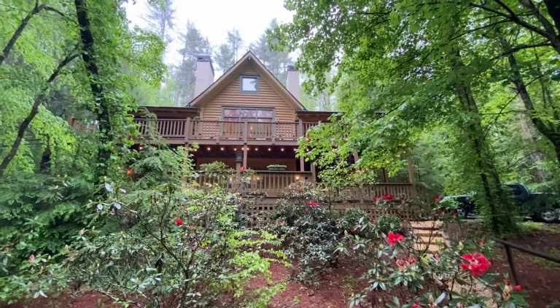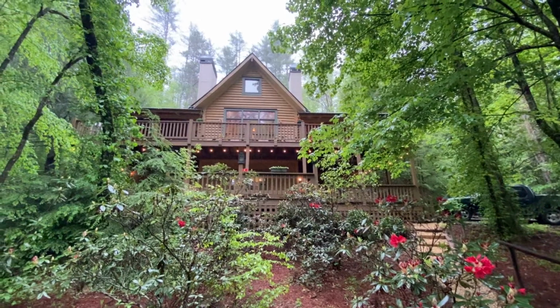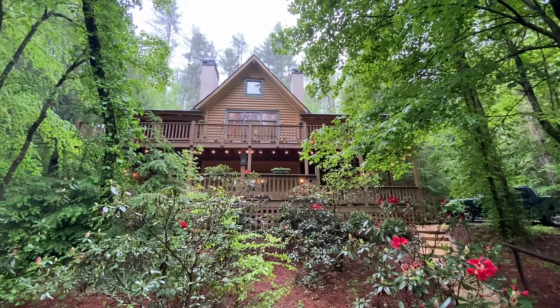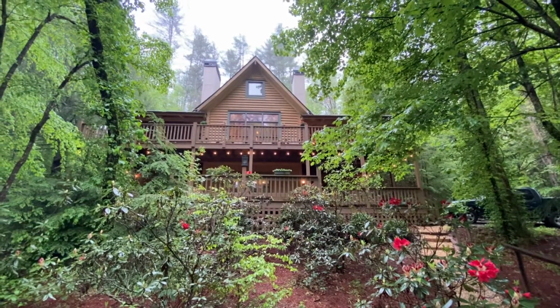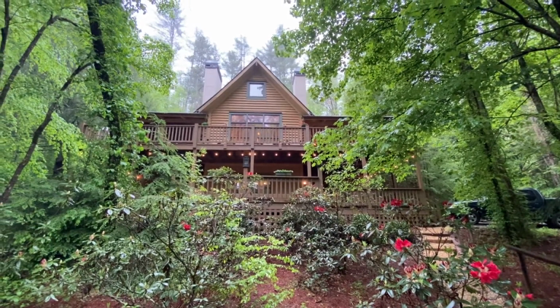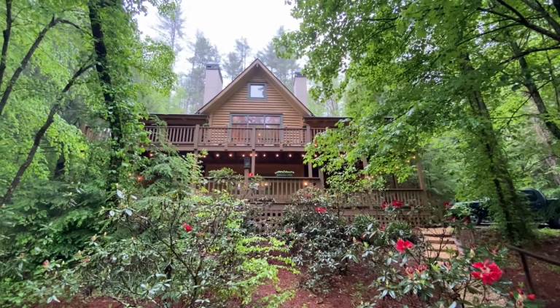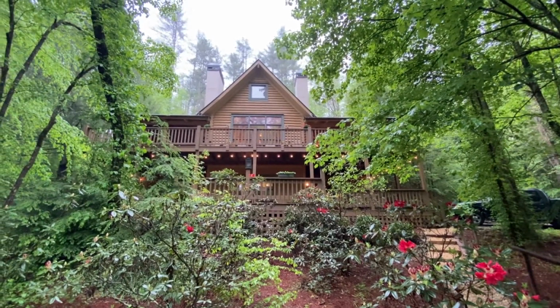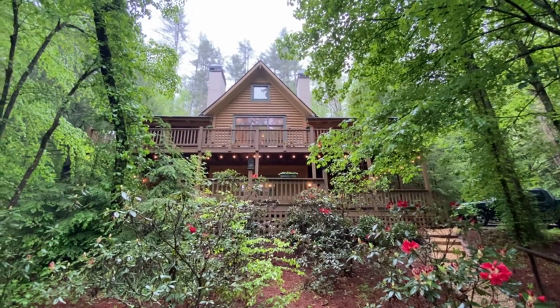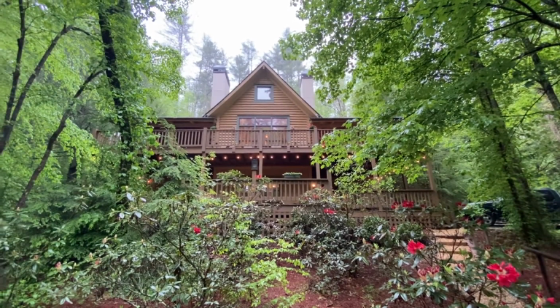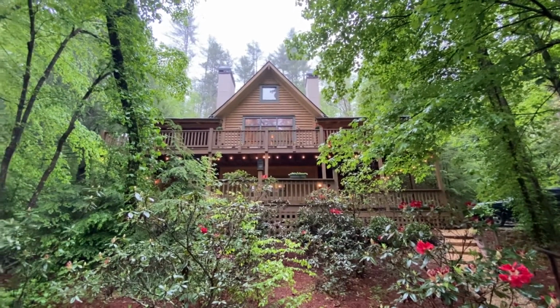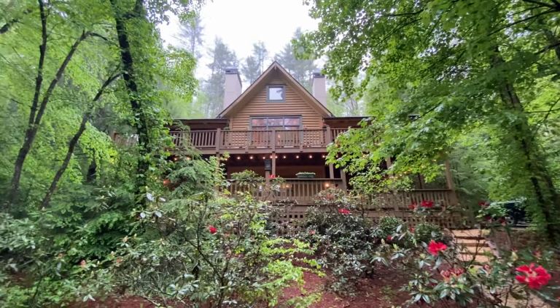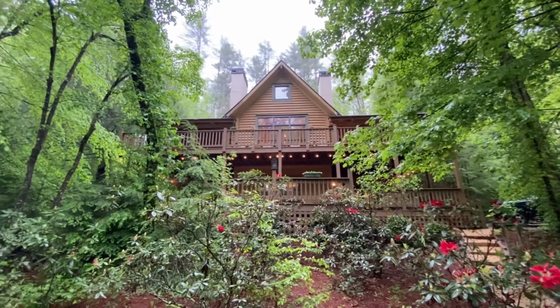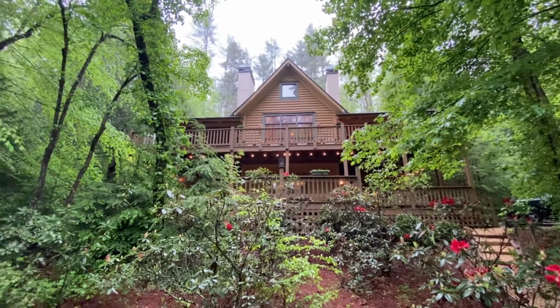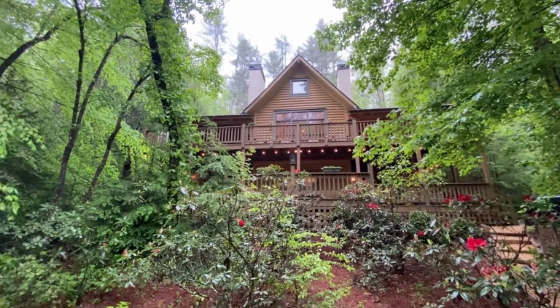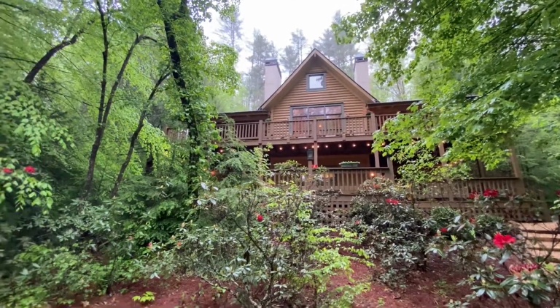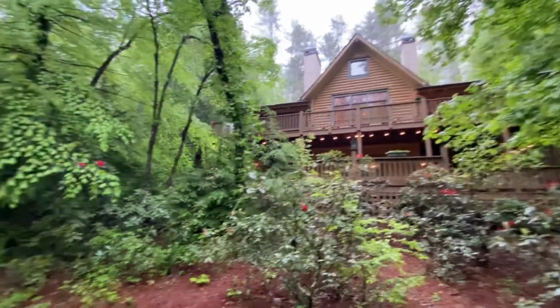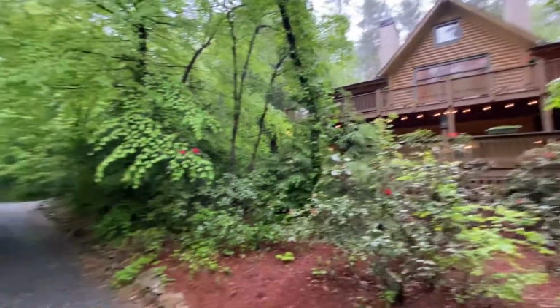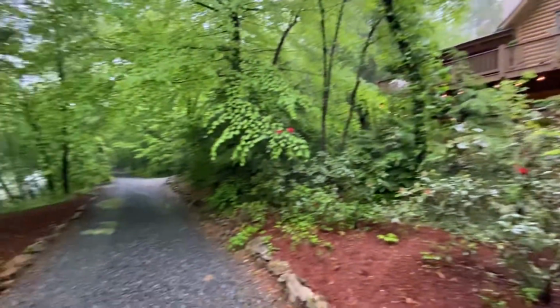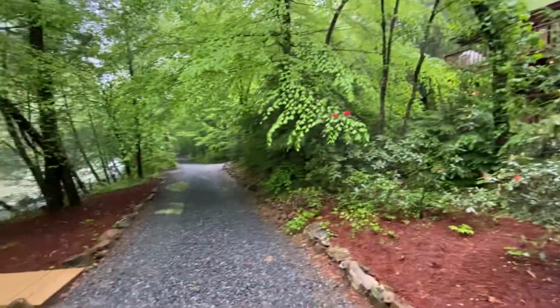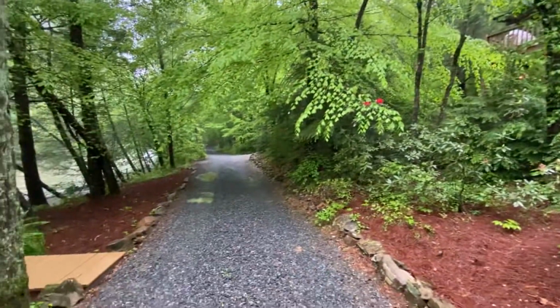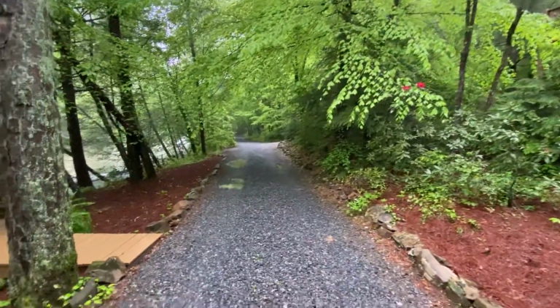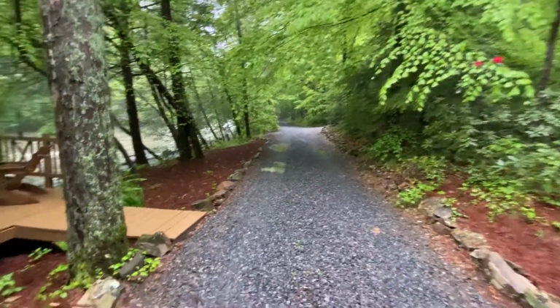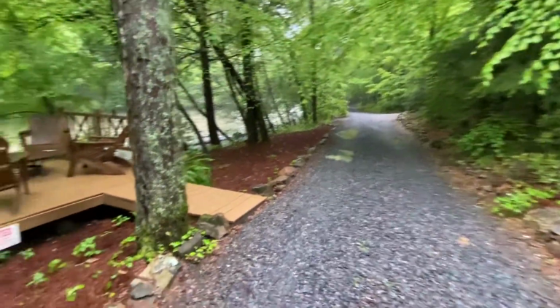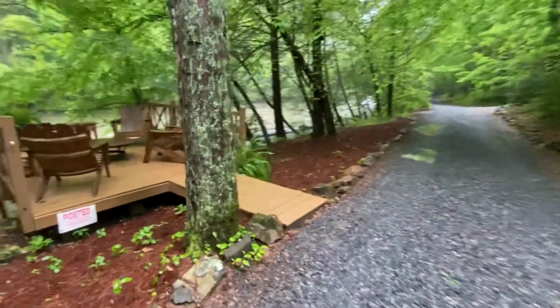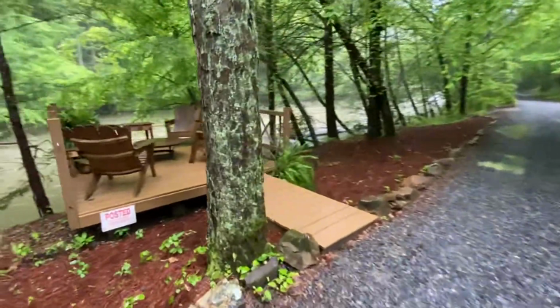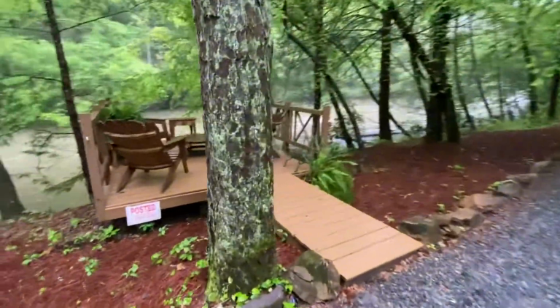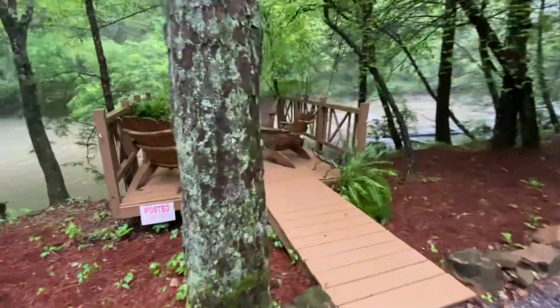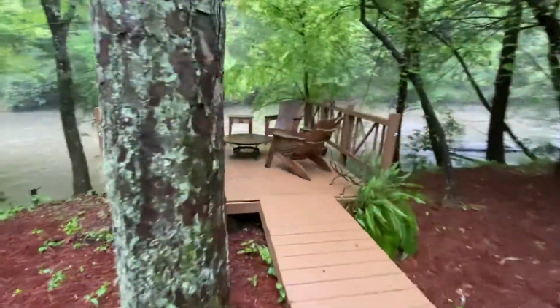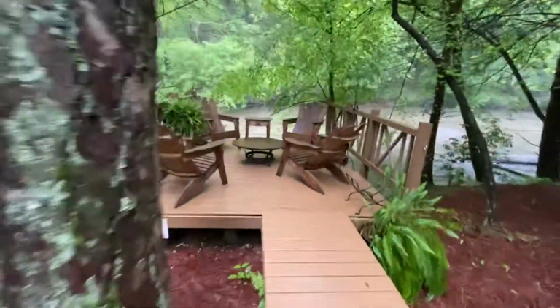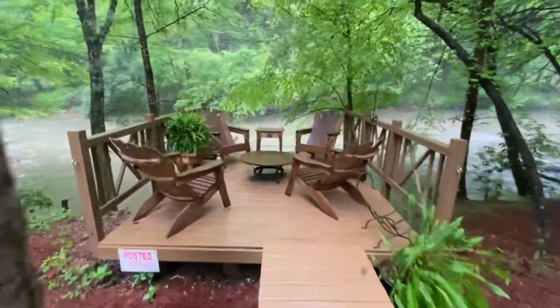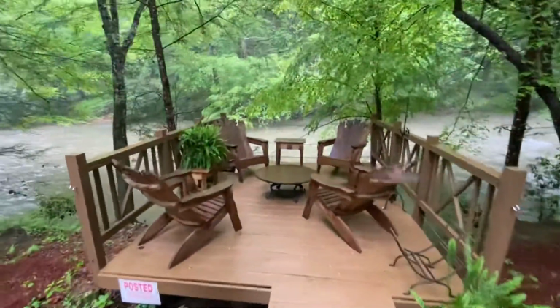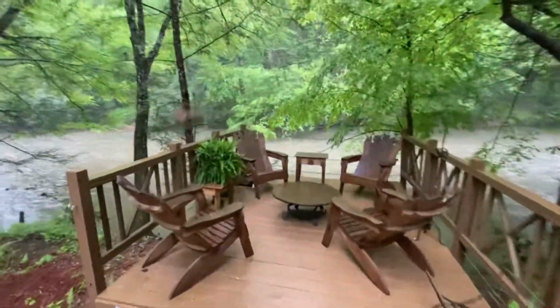Here we go with the exterior of 260 Clark Trail. This is the front when you're on the little road that goes through the neighborhood. You can see how close you are to the little deck that overlooks the creek.